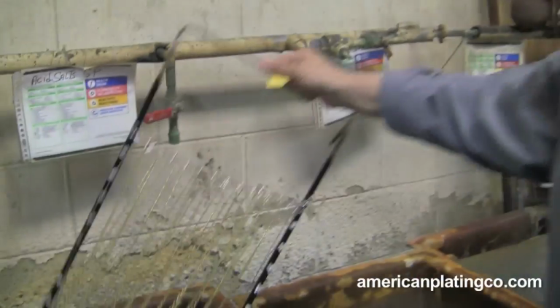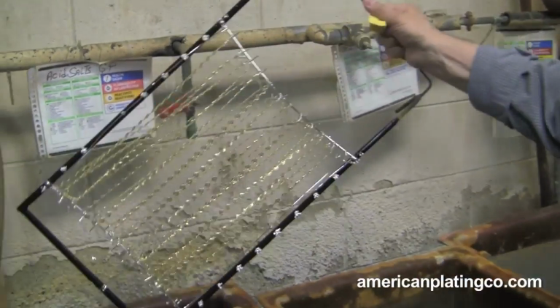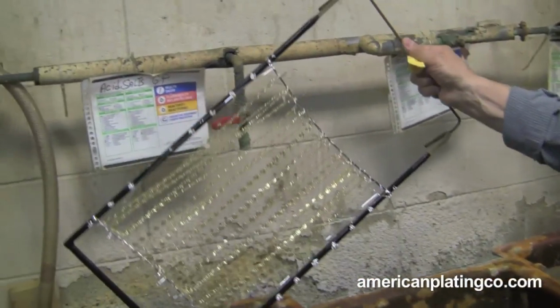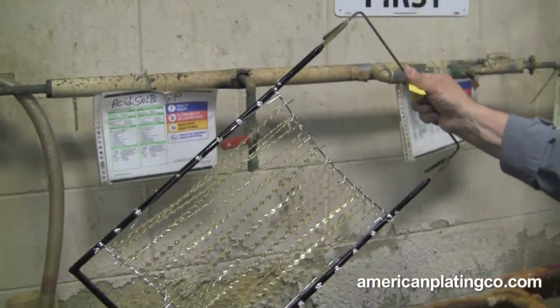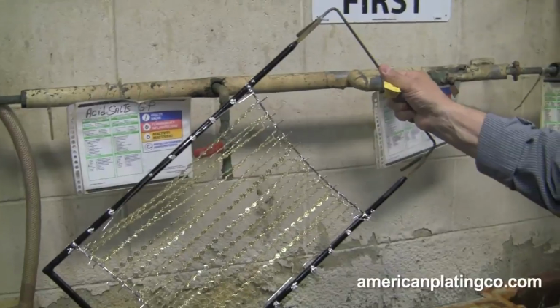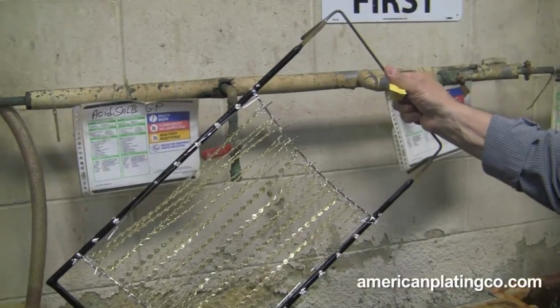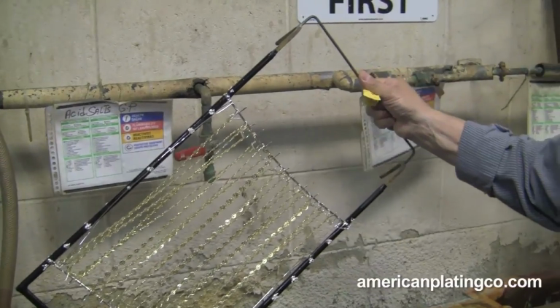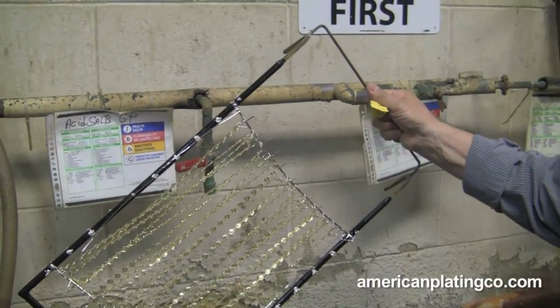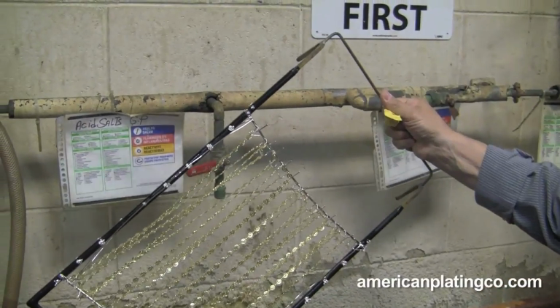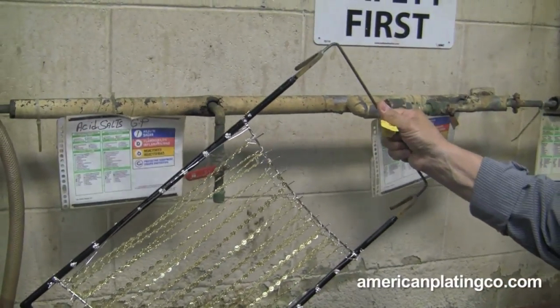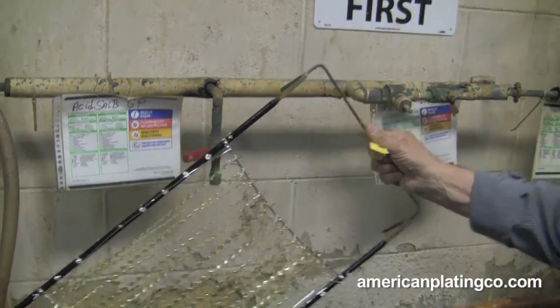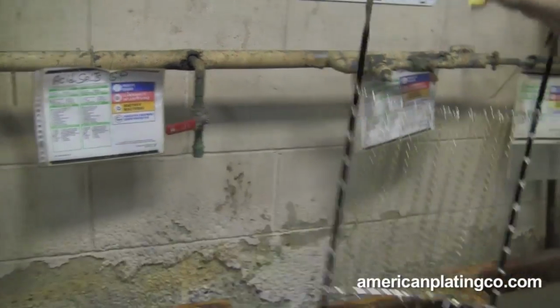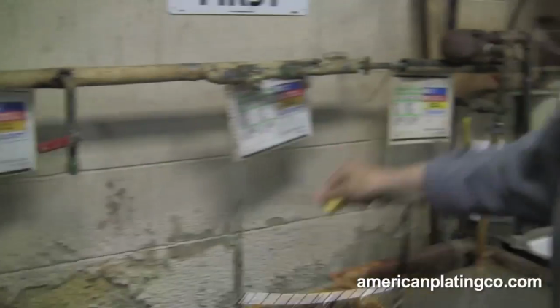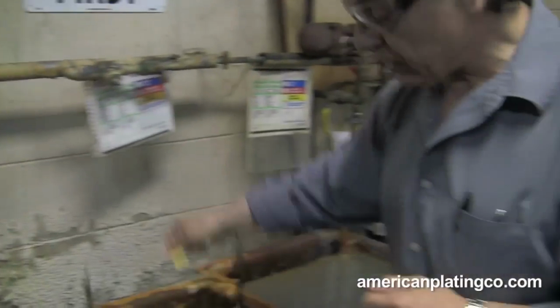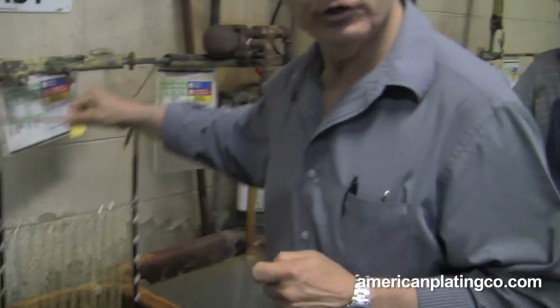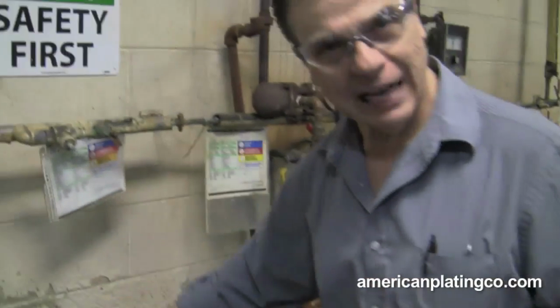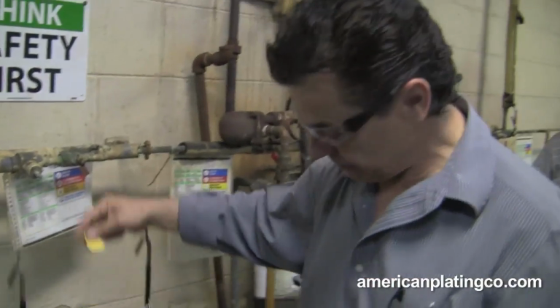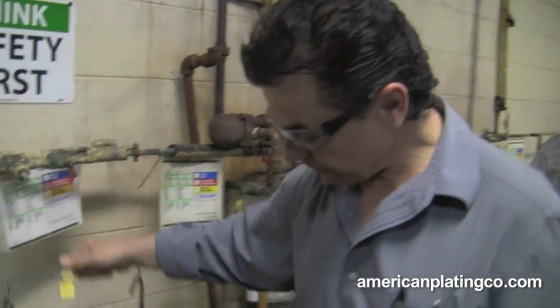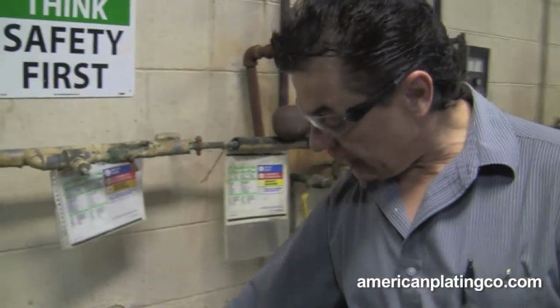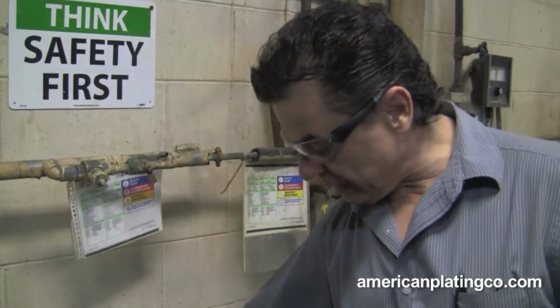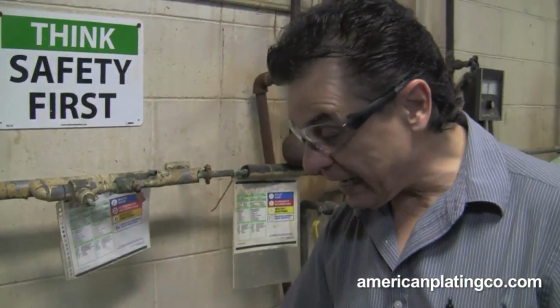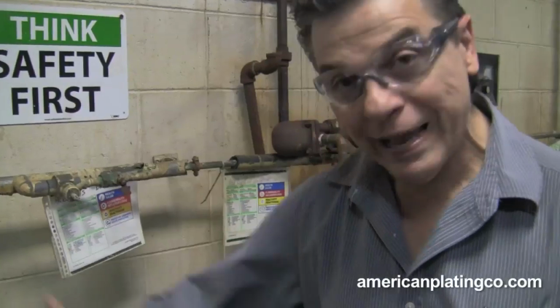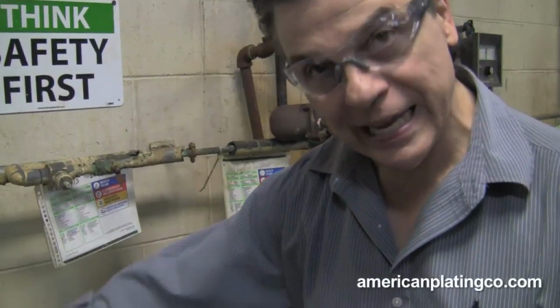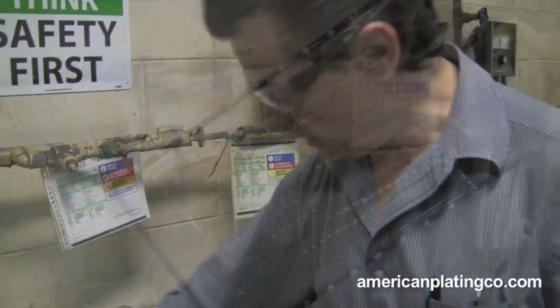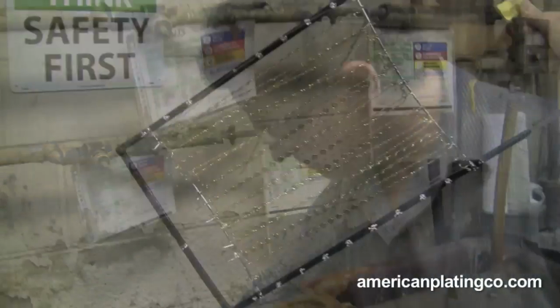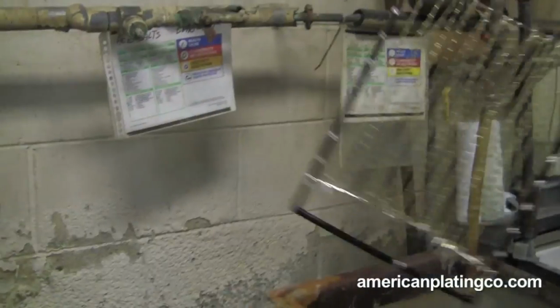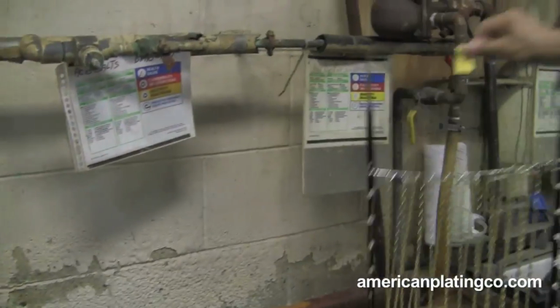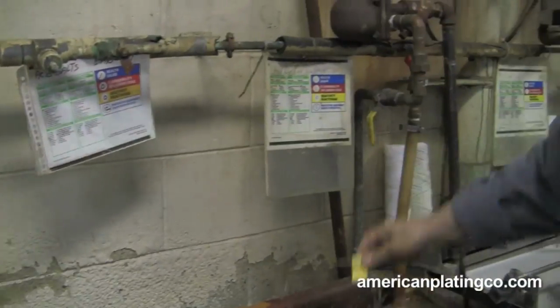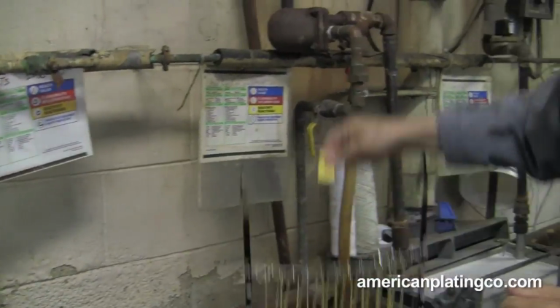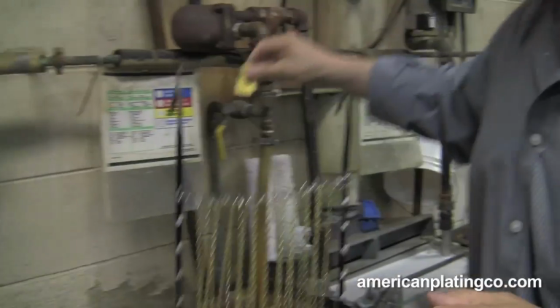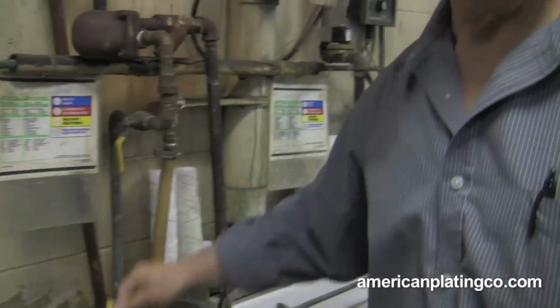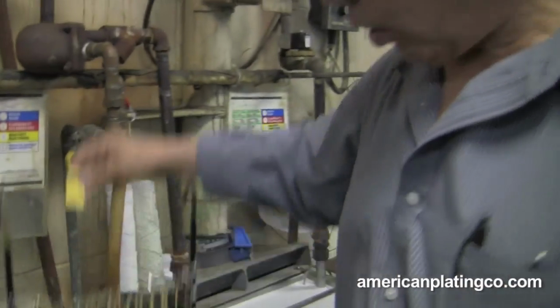Then we would rinse it, then go to a drag-out. Everything in here goes back into the acid. Then we would rinse it into another water.